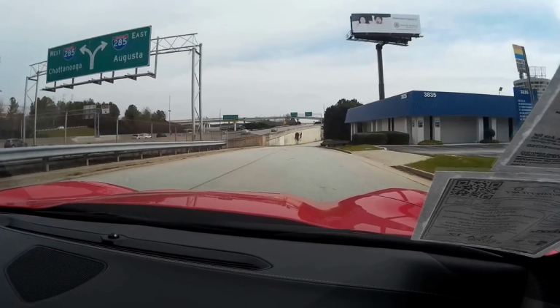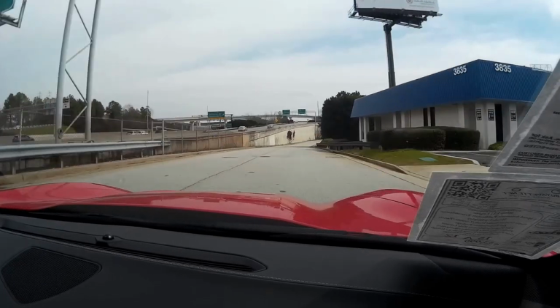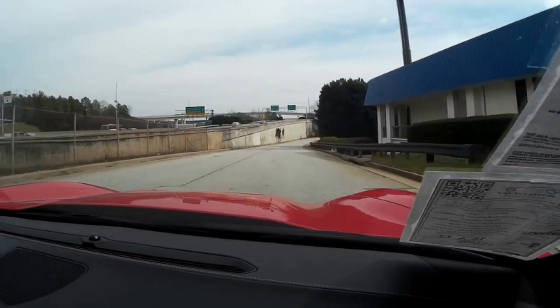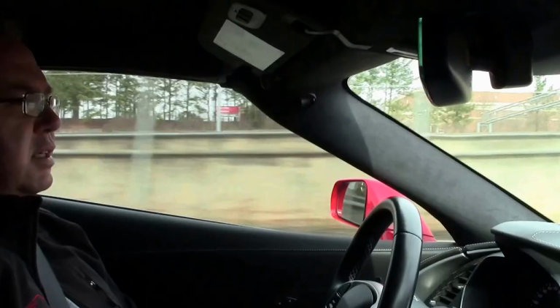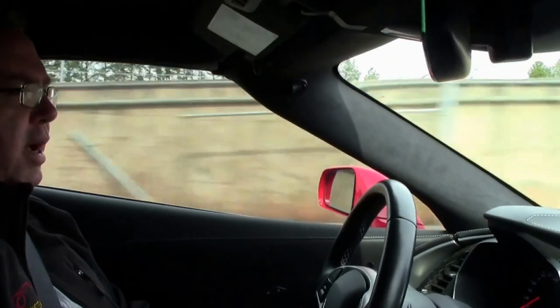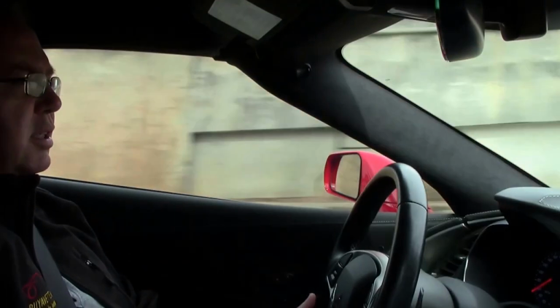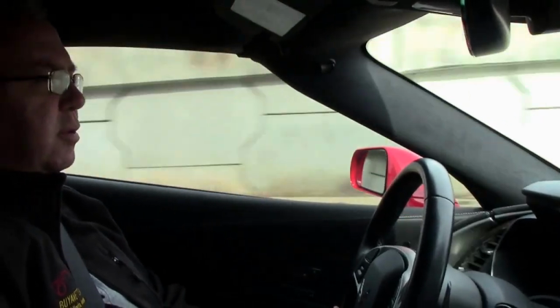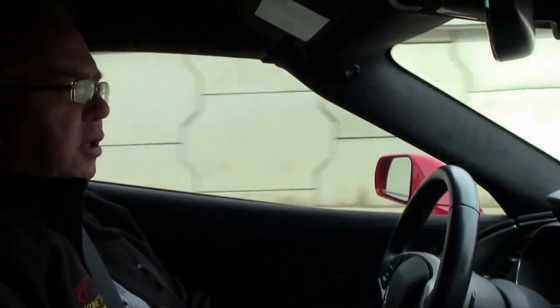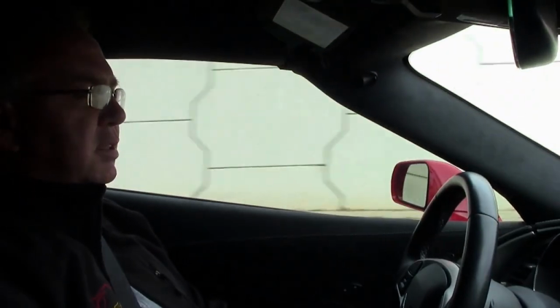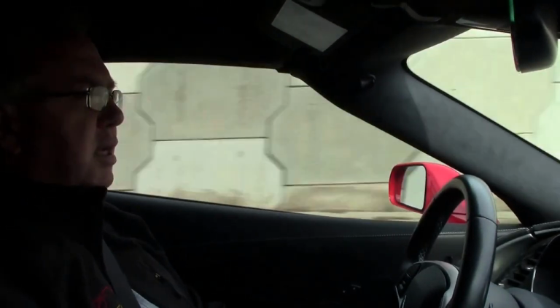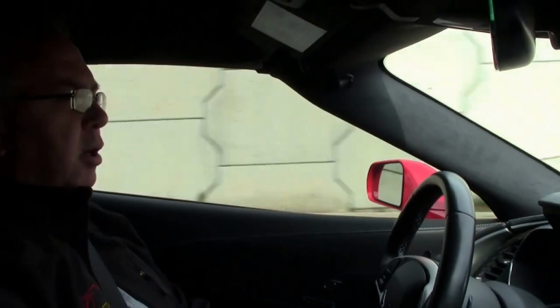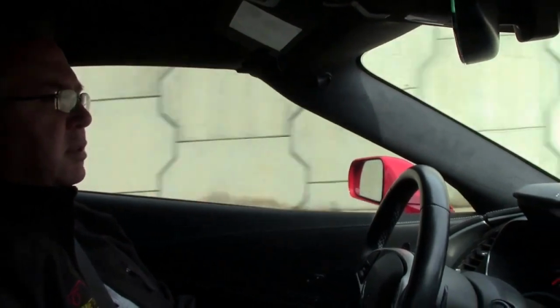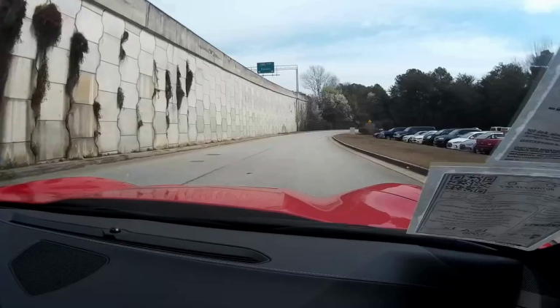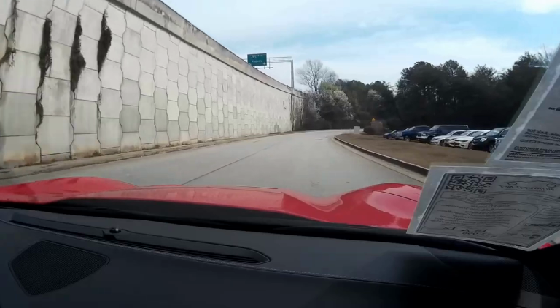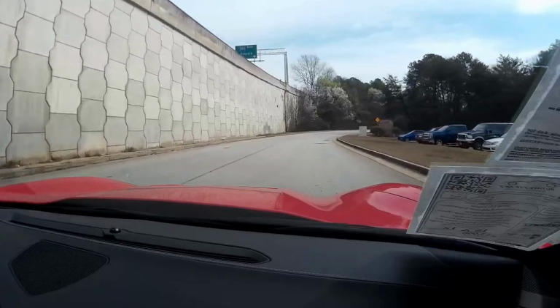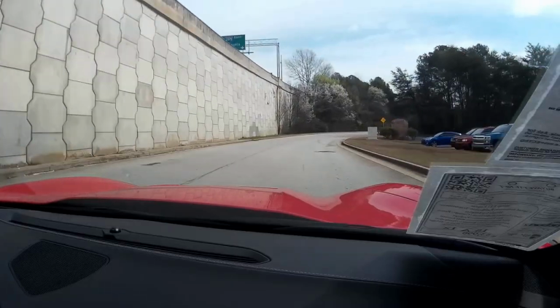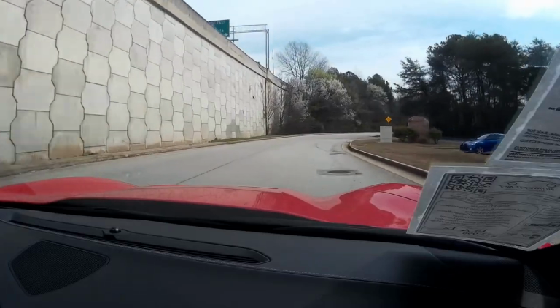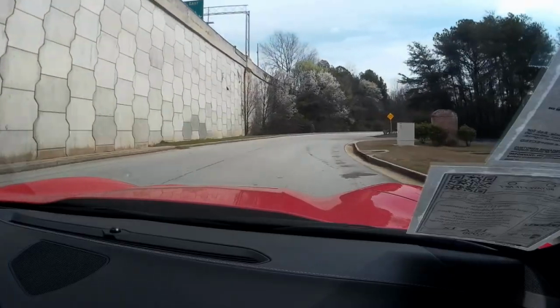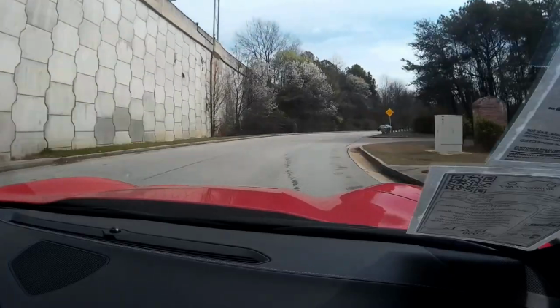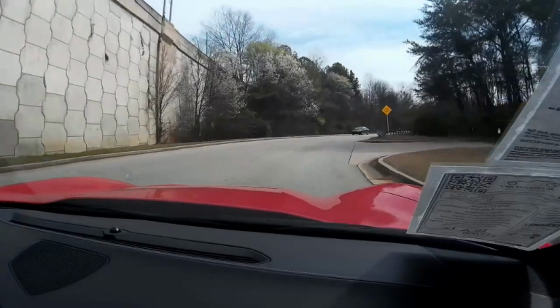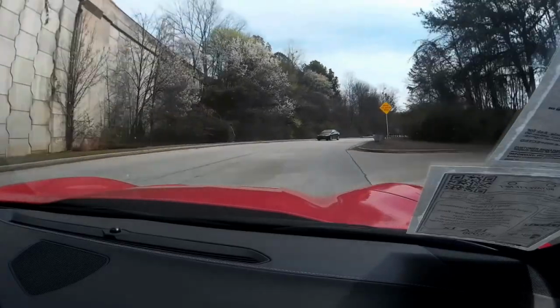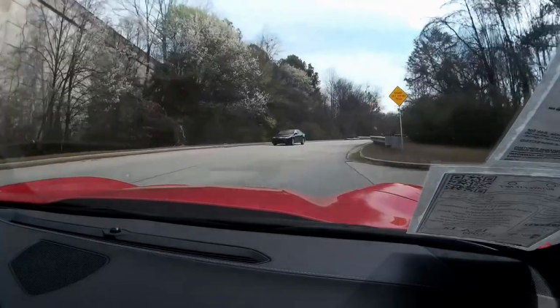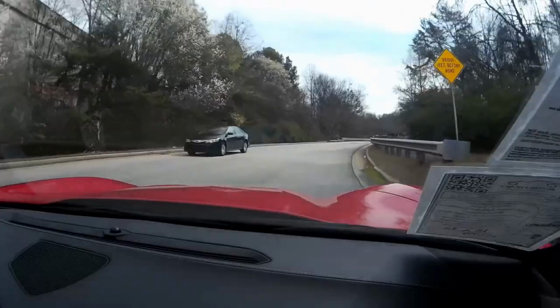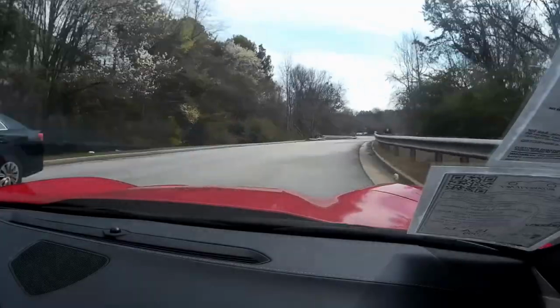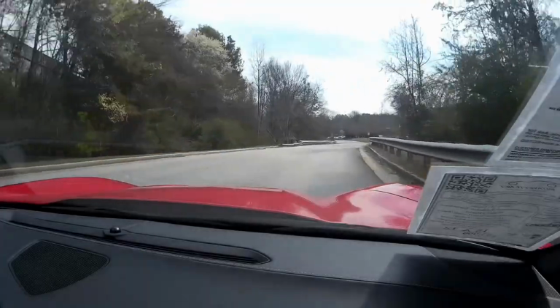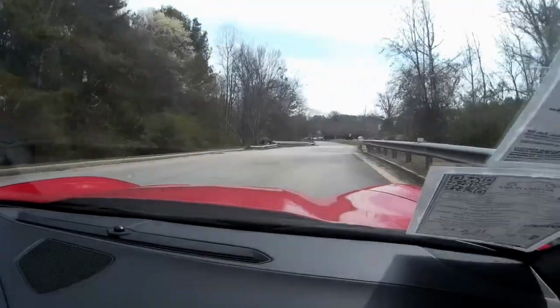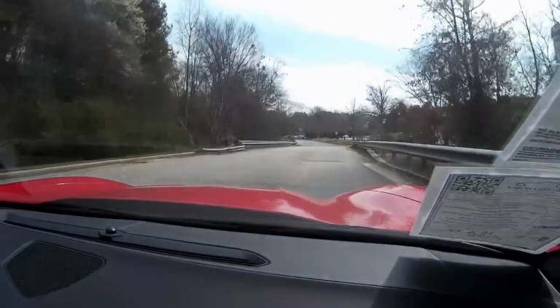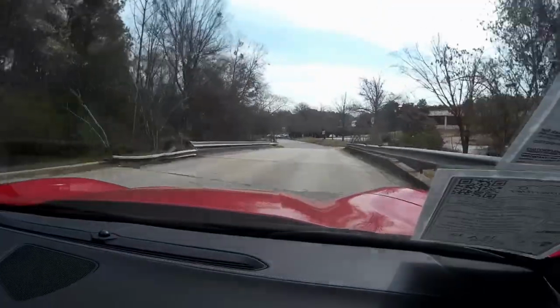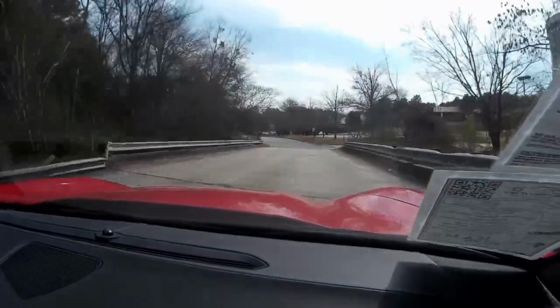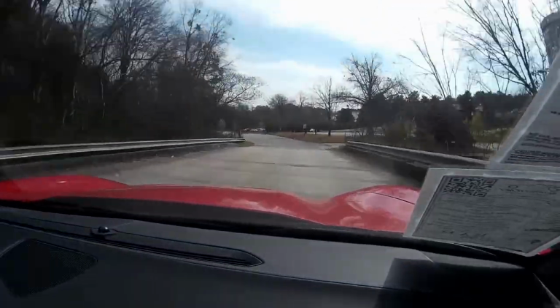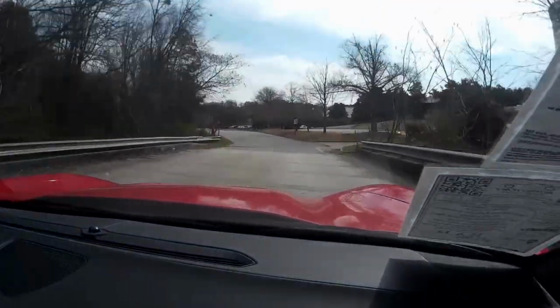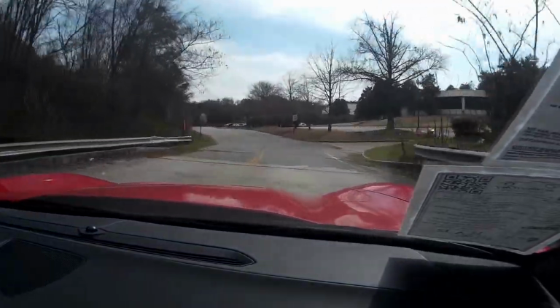We're starting to see a lot of these nice low mileage Stingrays come on the market. If you're ready to trade in that C6 or get your first Corvette, give me a holler — 770-605-2056.